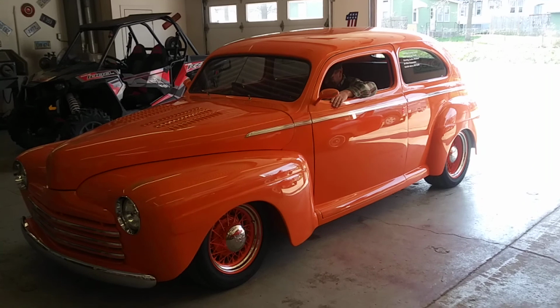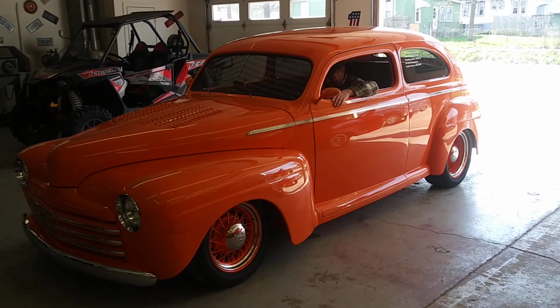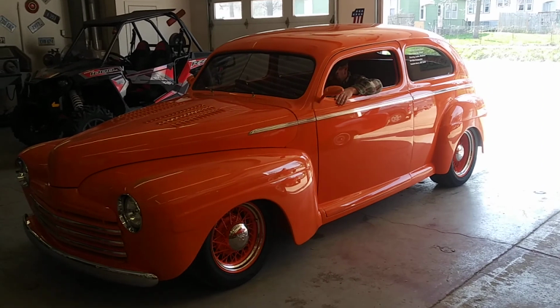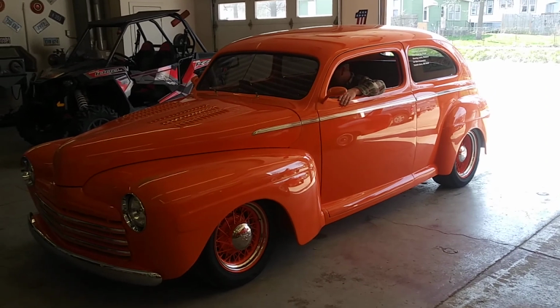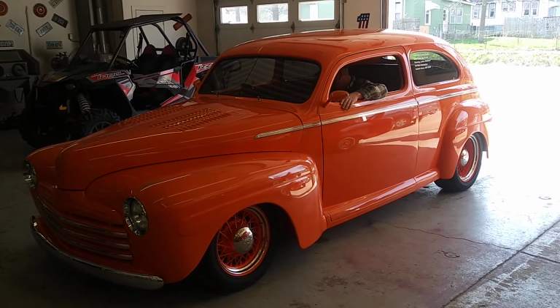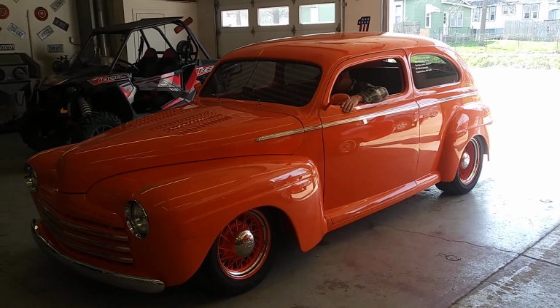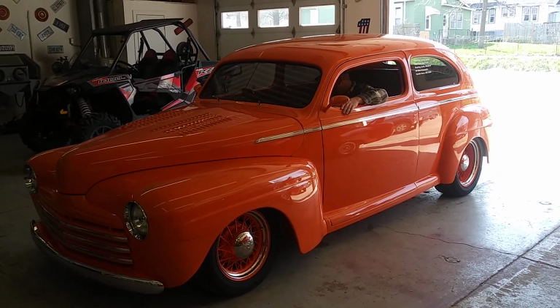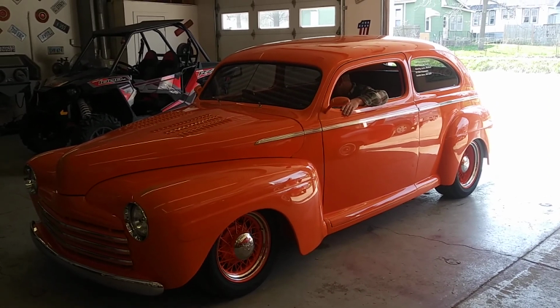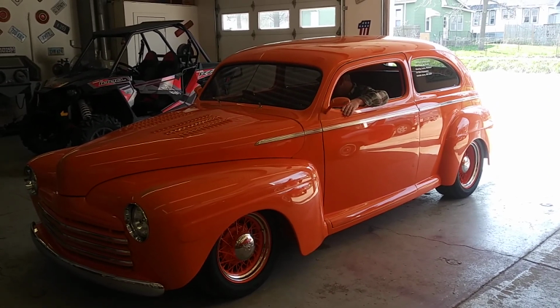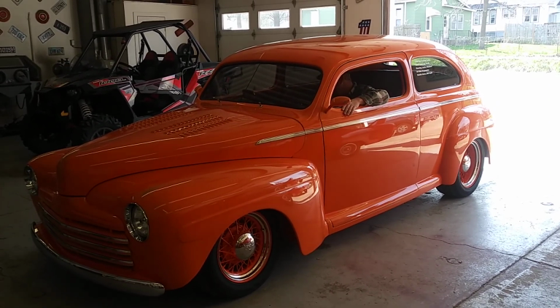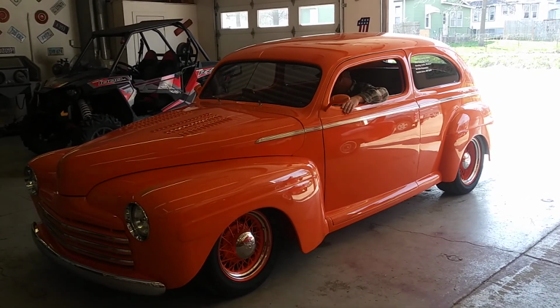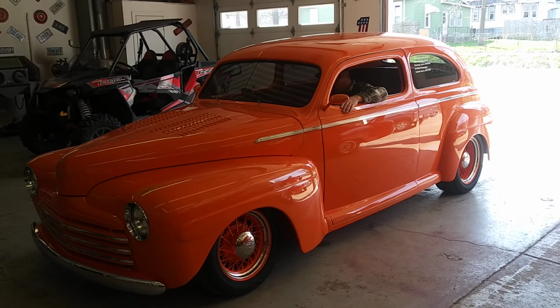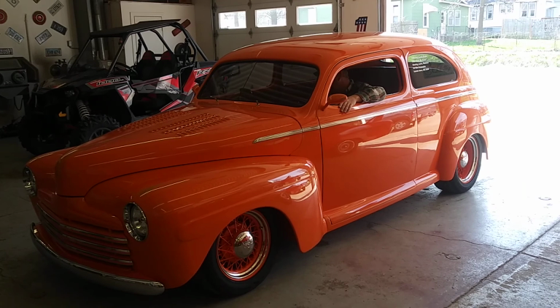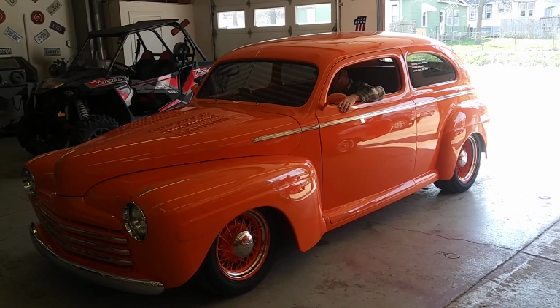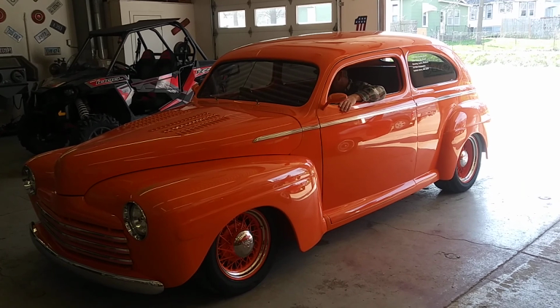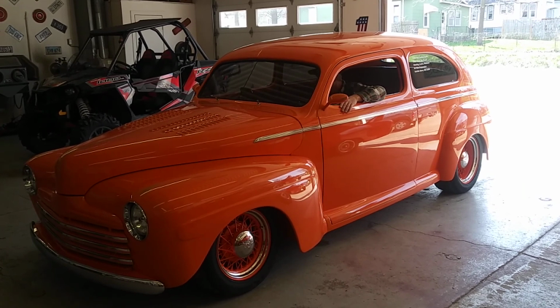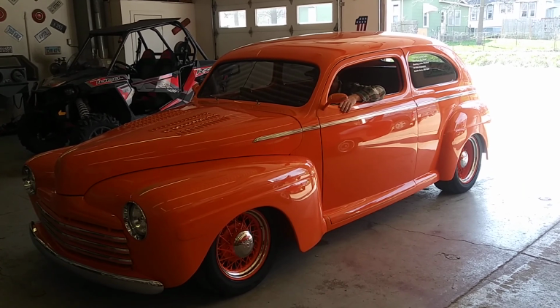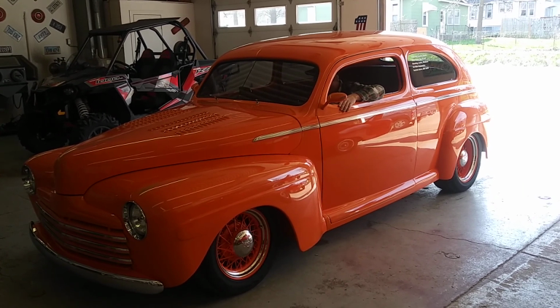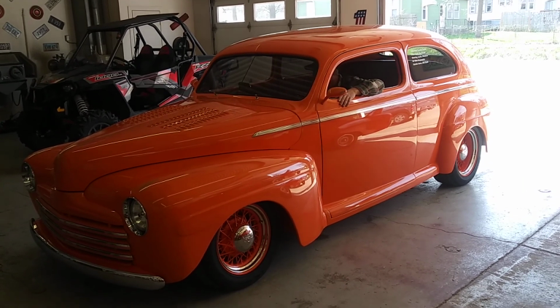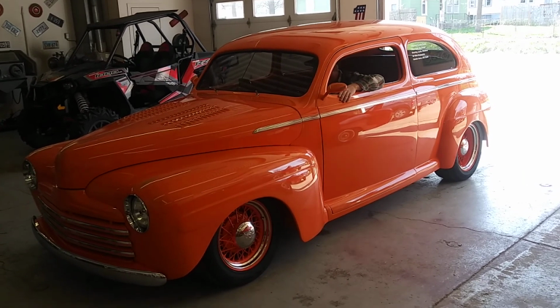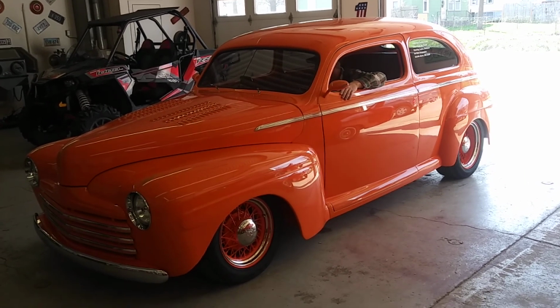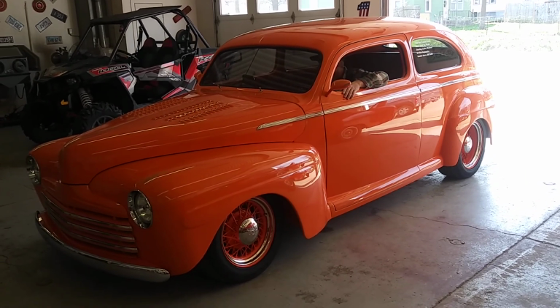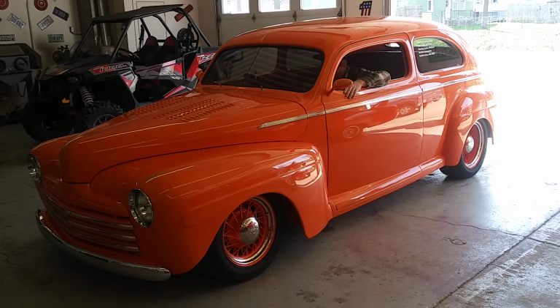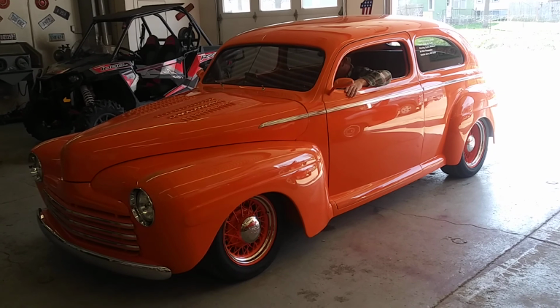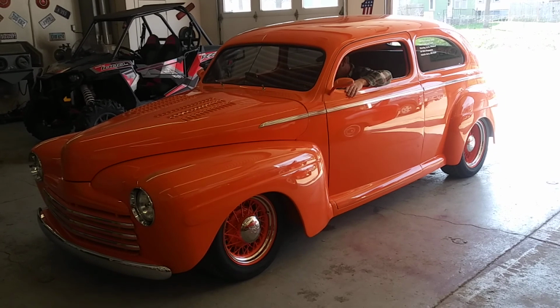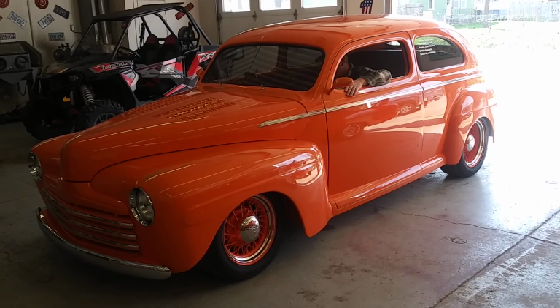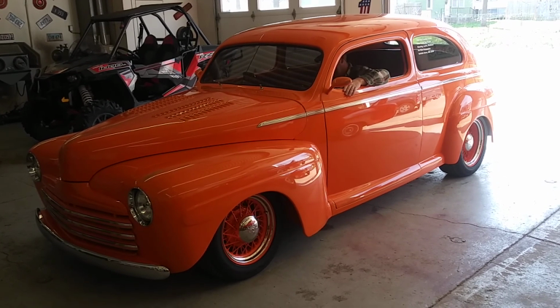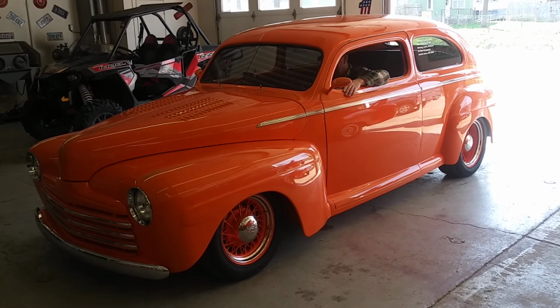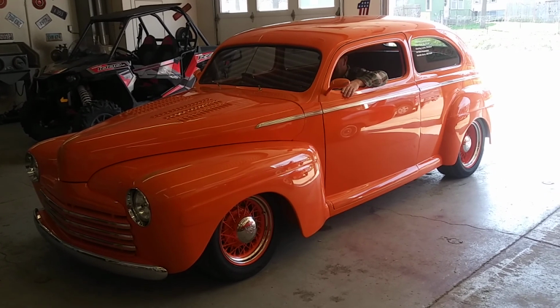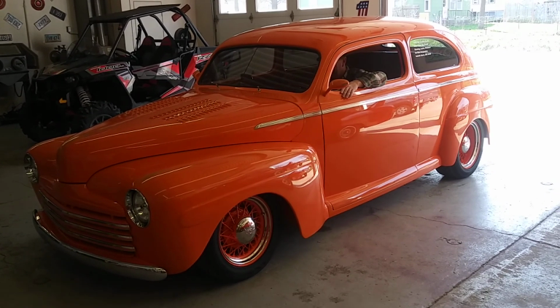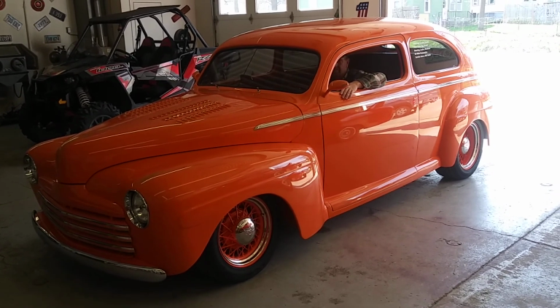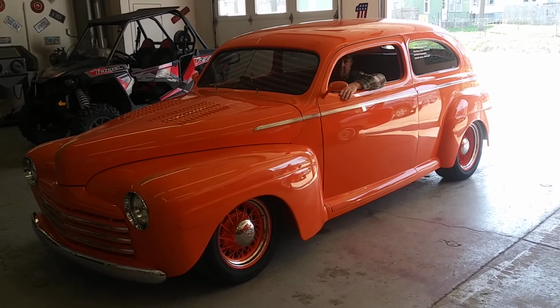This is KC Classic Cars, and this is our 1948 Ford Club Coupe Street Rod. We're going to go ahead and do a brief startup video and show you the air ride suspension working. We're going to back the car out and let it go down the street and let you hear it running.